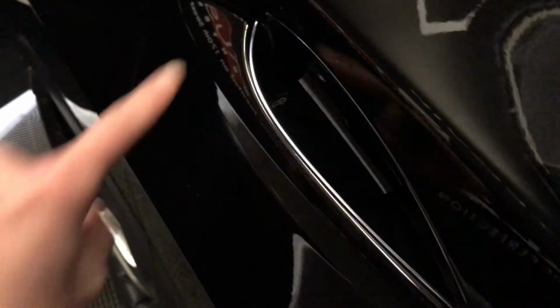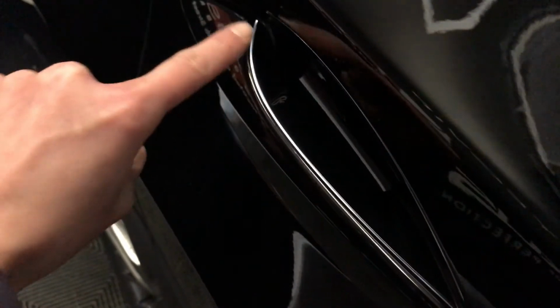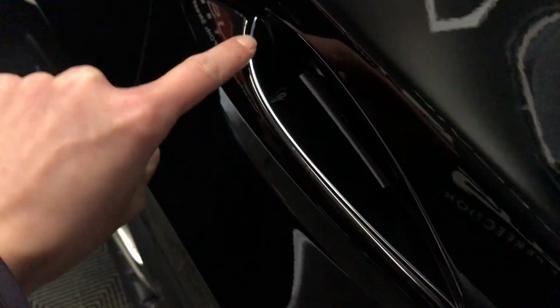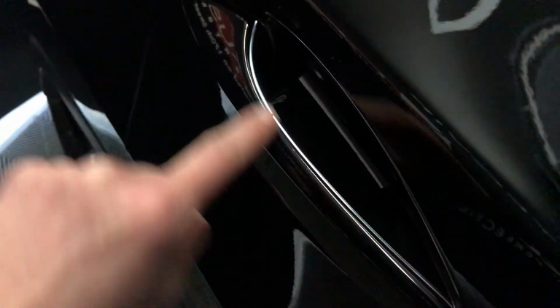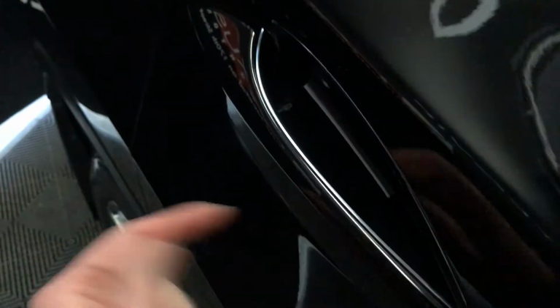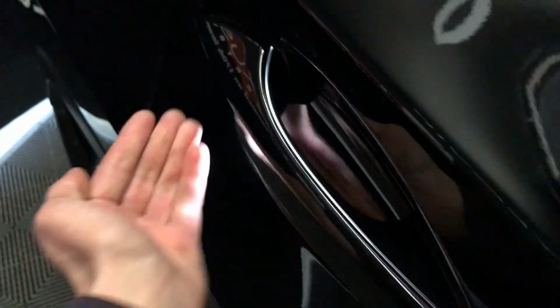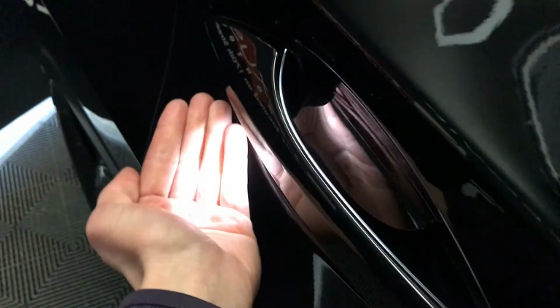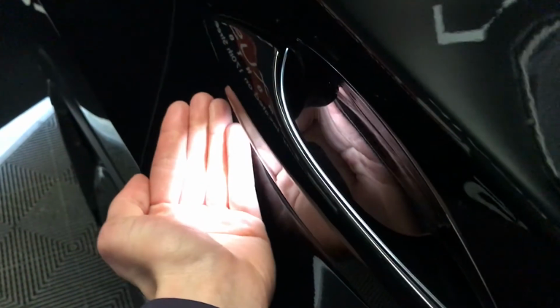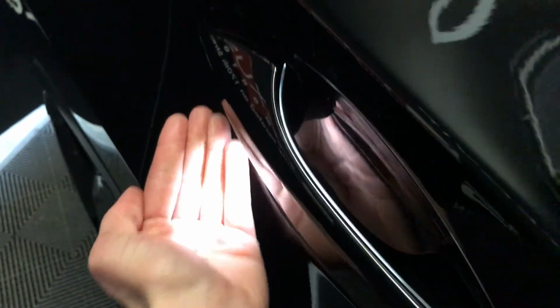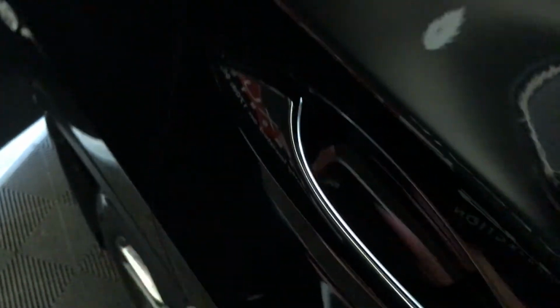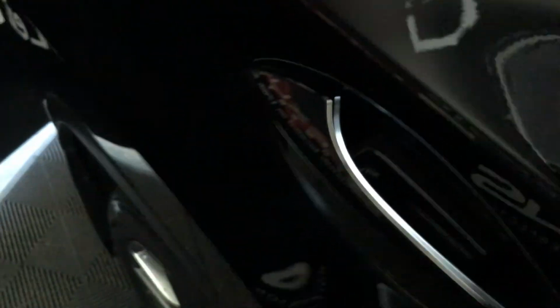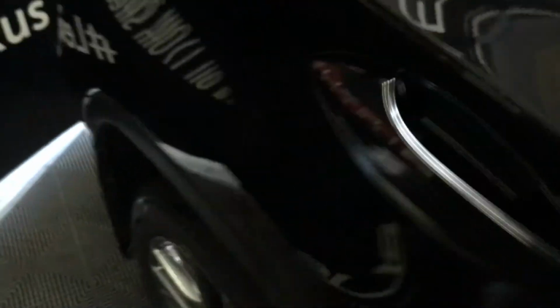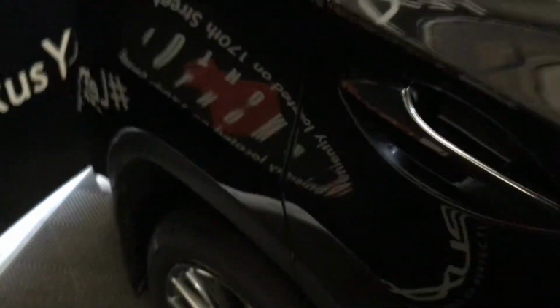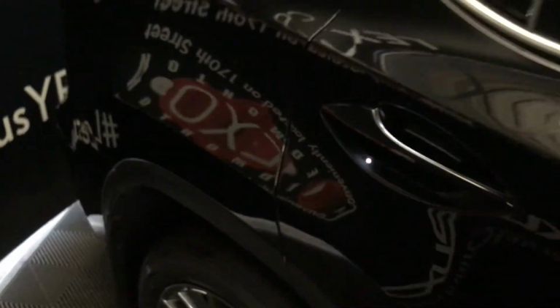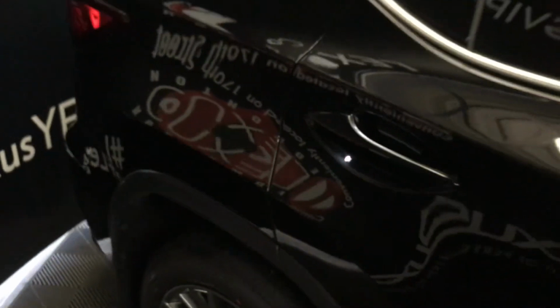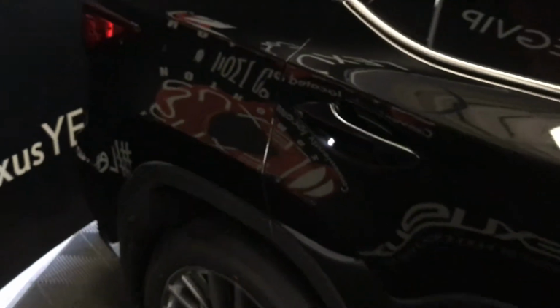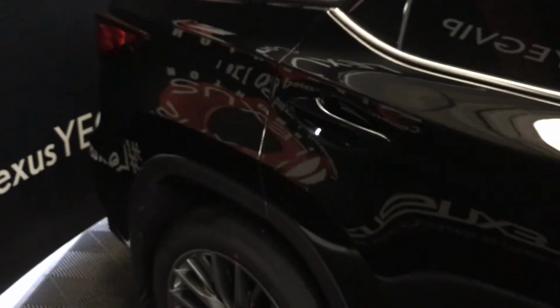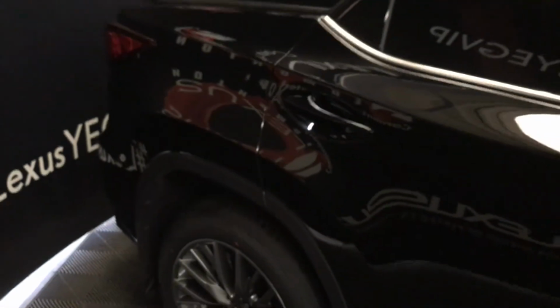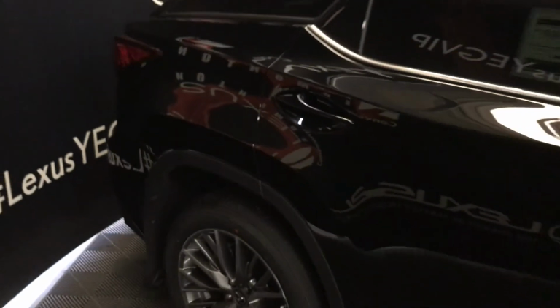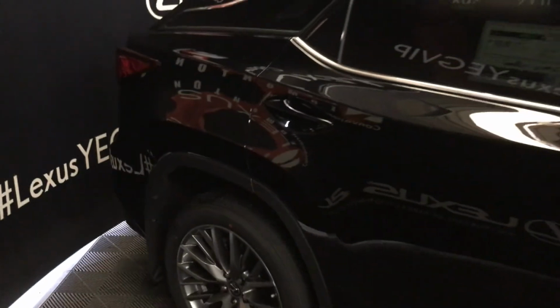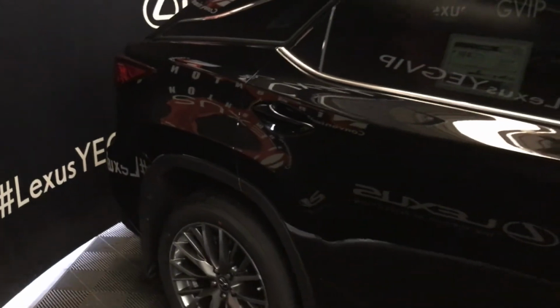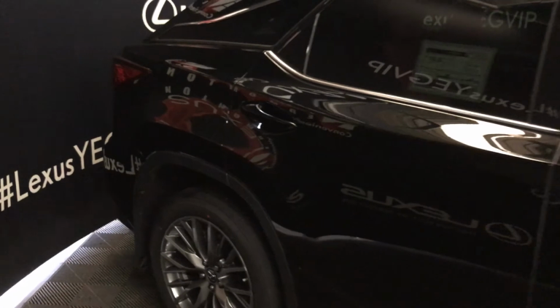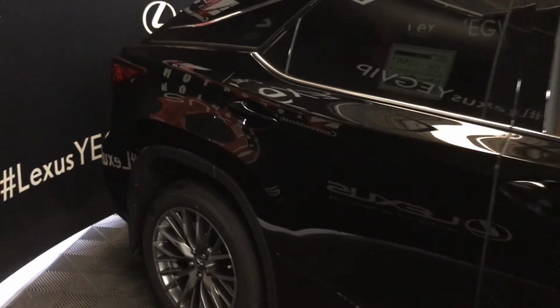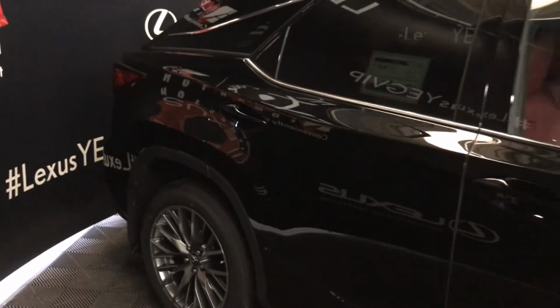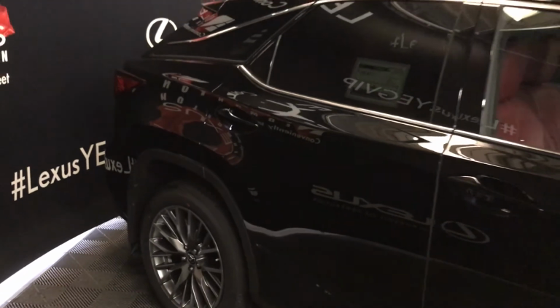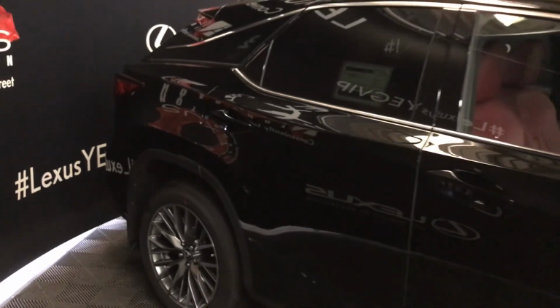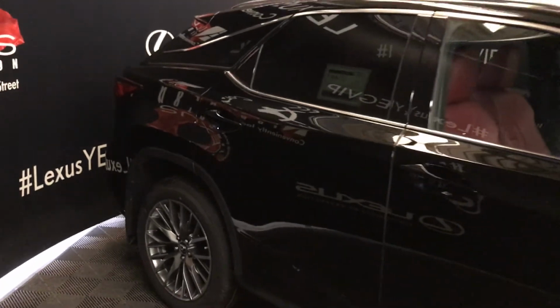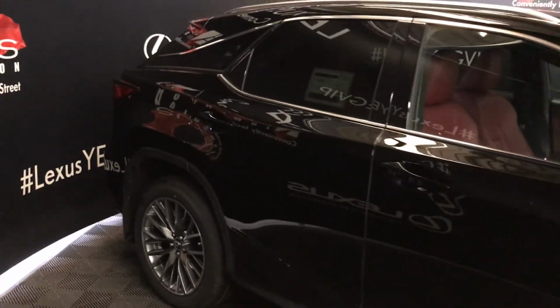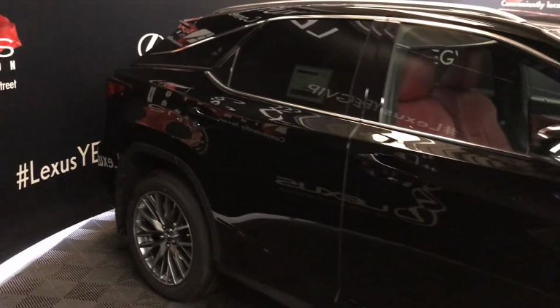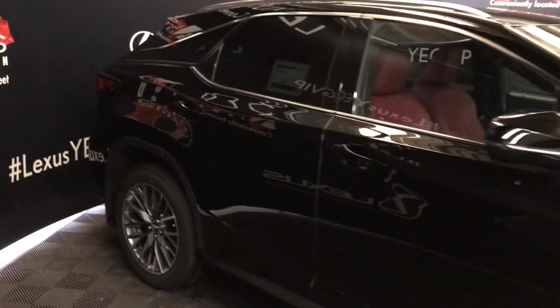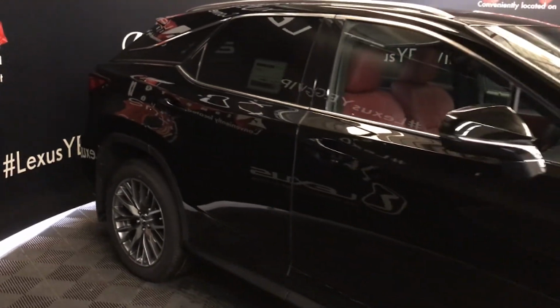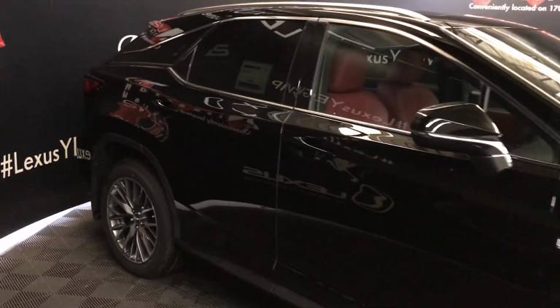Lighting on and underneath the door handles. Integrated turn signal lights. Center side mirrors — auto dimming and power folding.